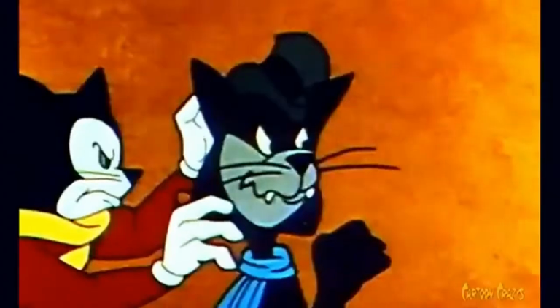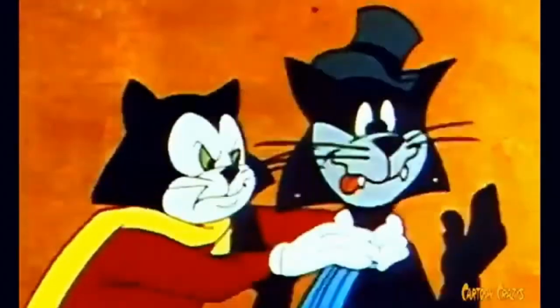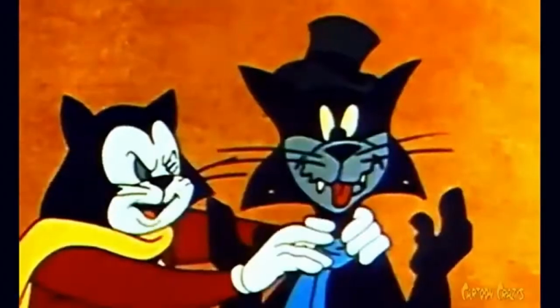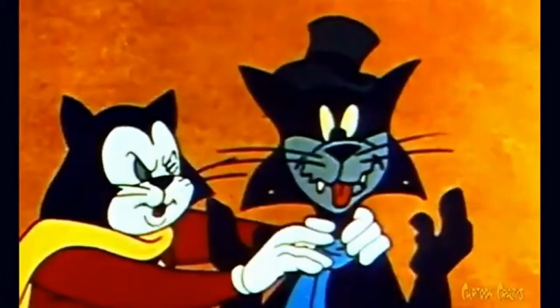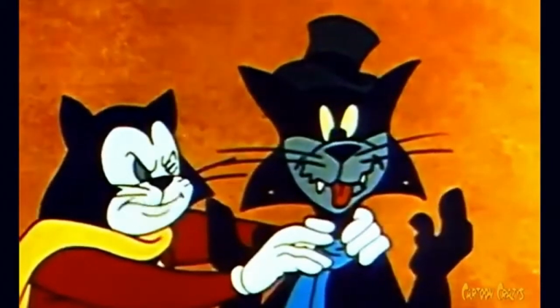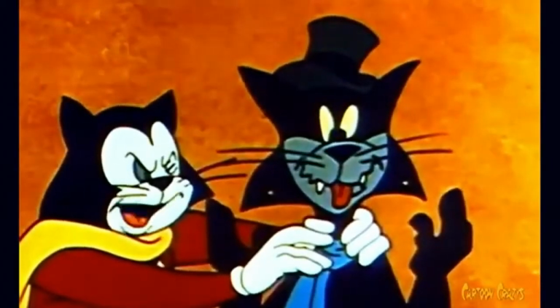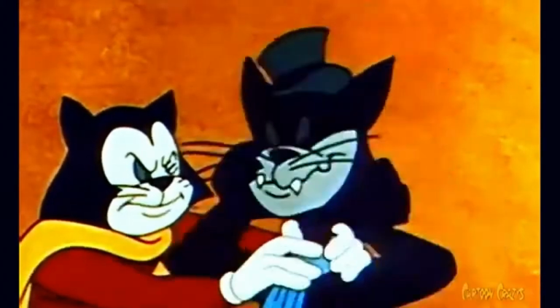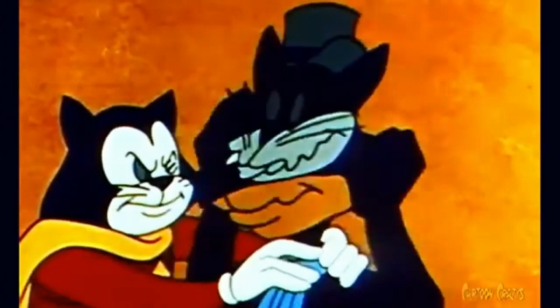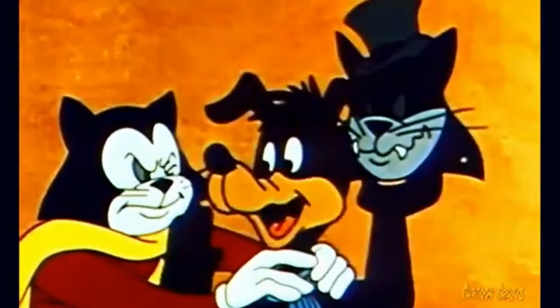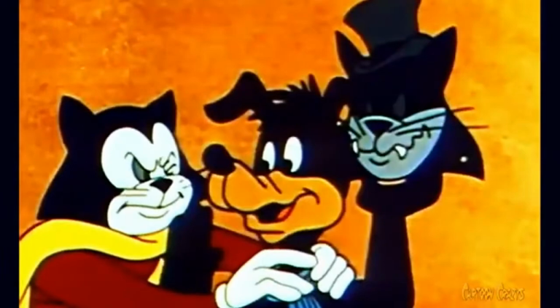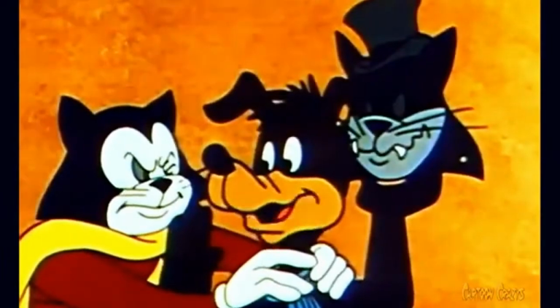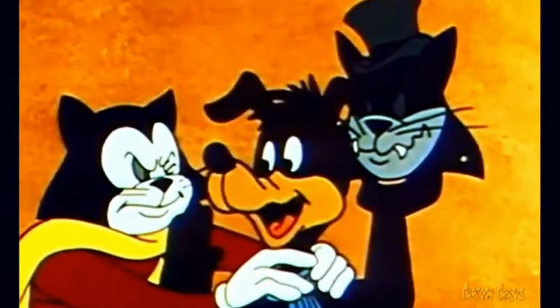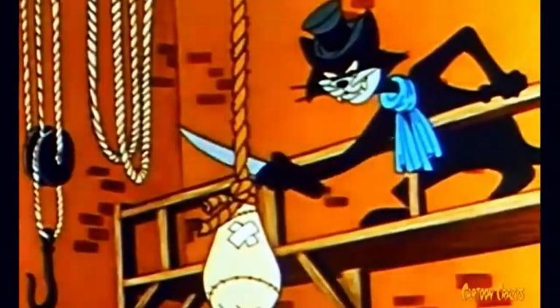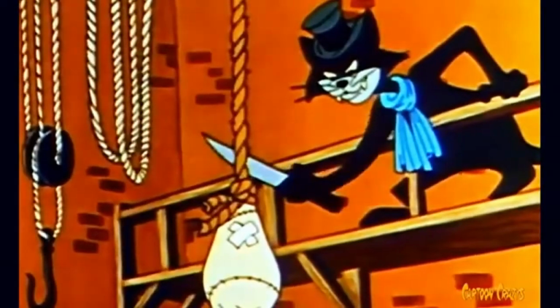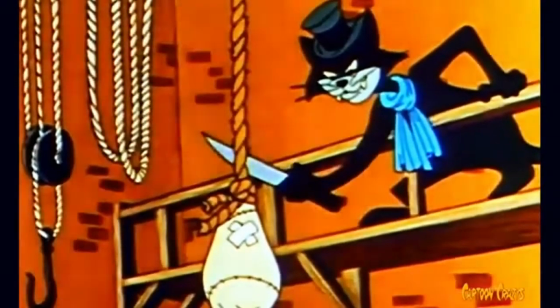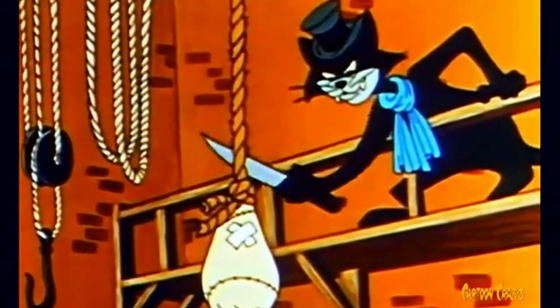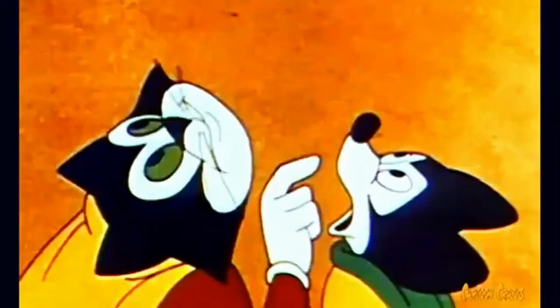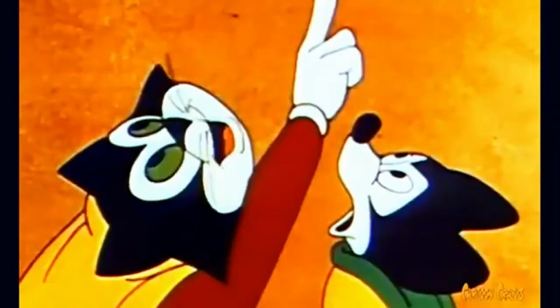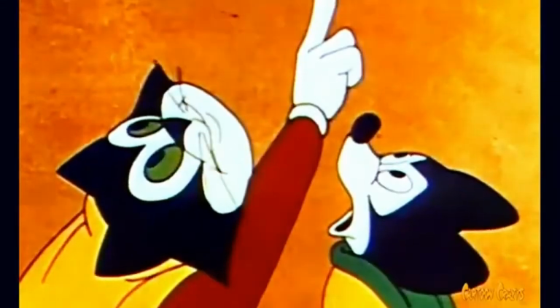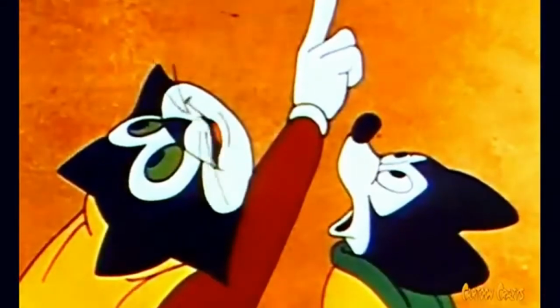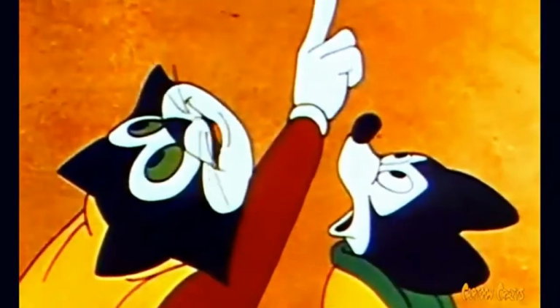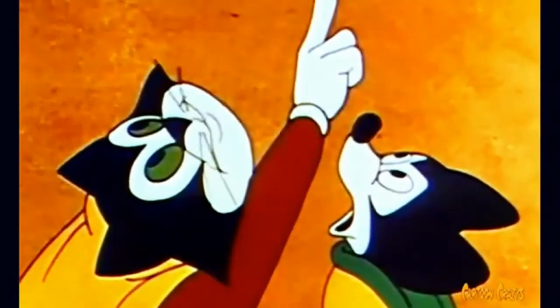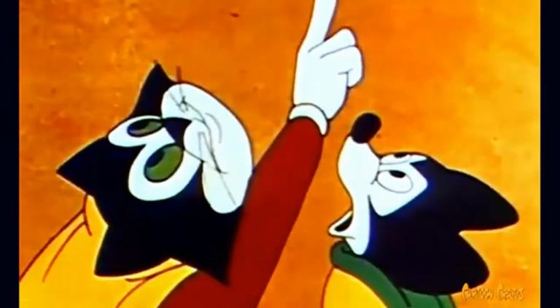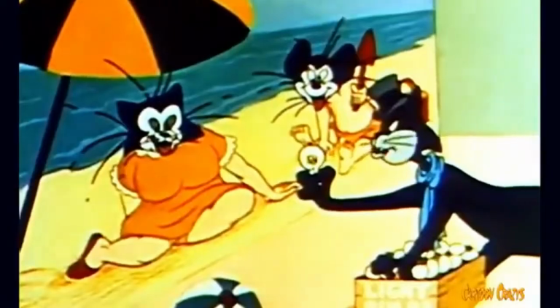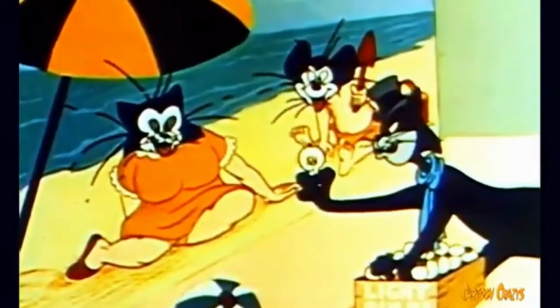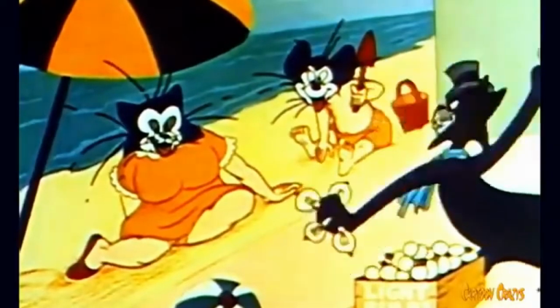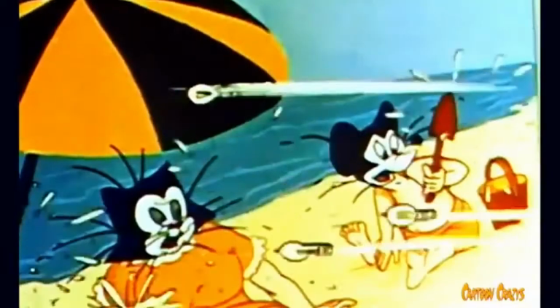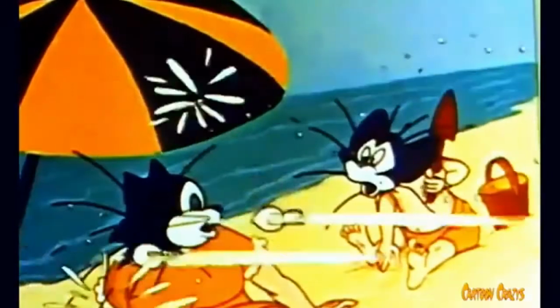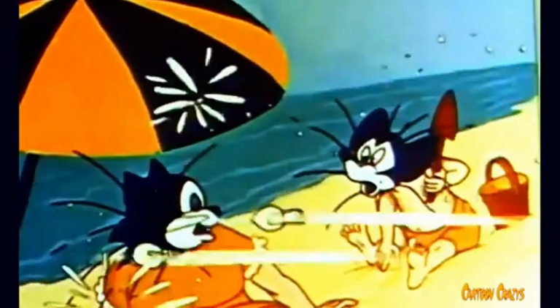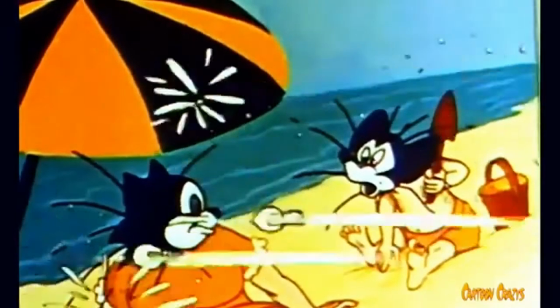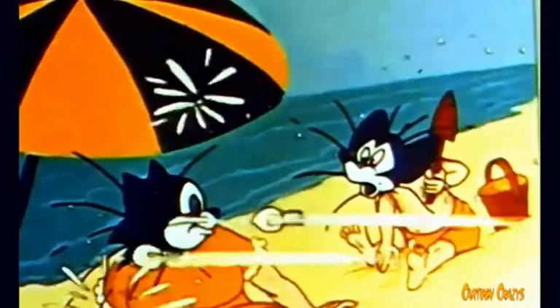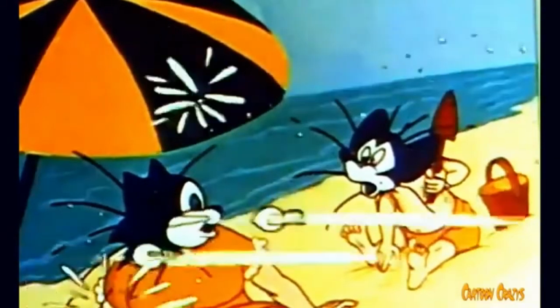I was going through a few of my old DVDs and I happened to find Courageous Cat and Minute Mouse, and I thought, hey, I haven't seen this in a while. I'm kinda bored, let me watch it. I found something interesting that I want to talk about, and that's this video.